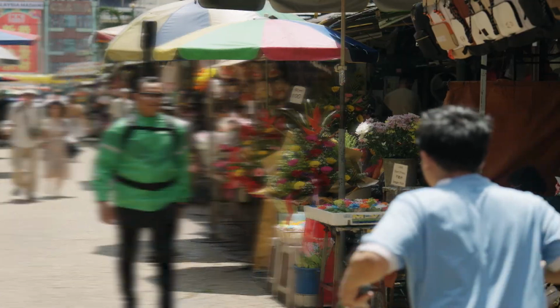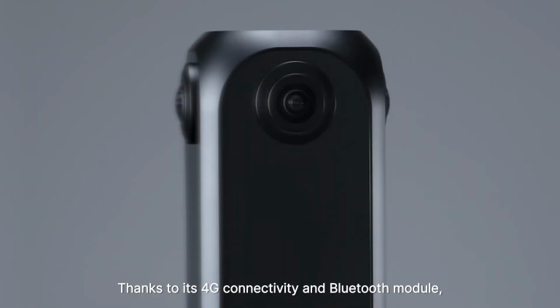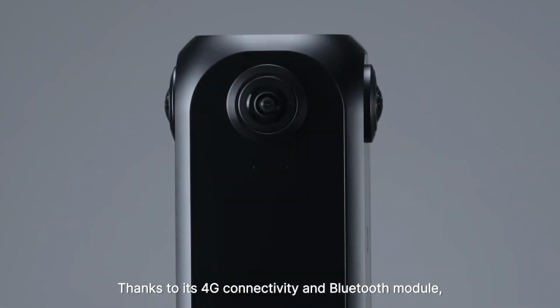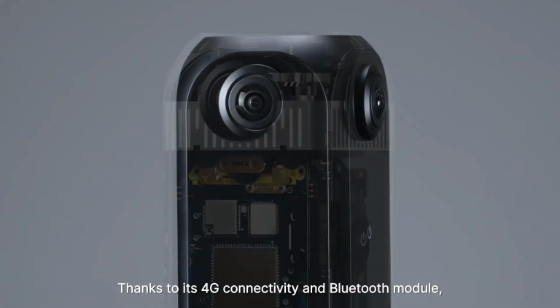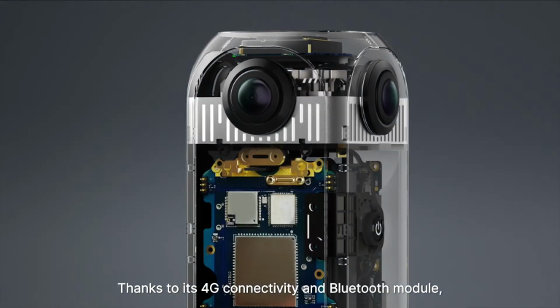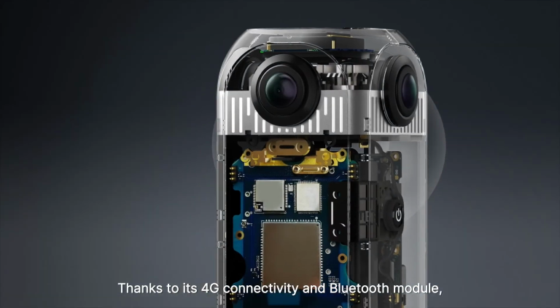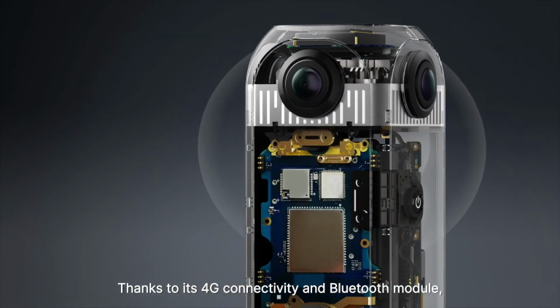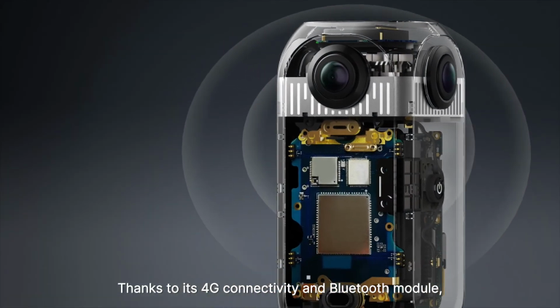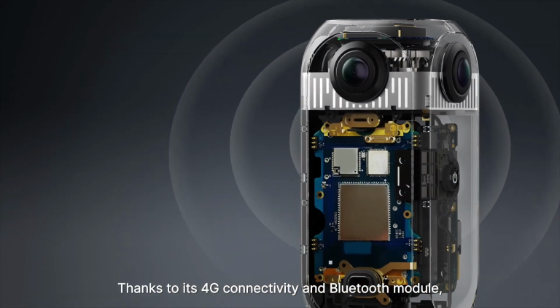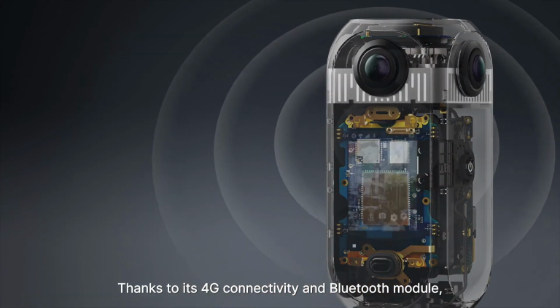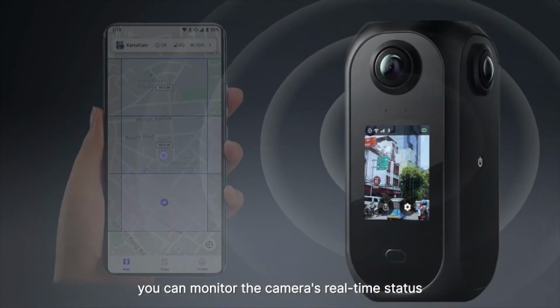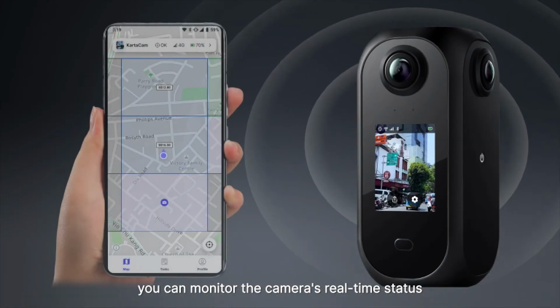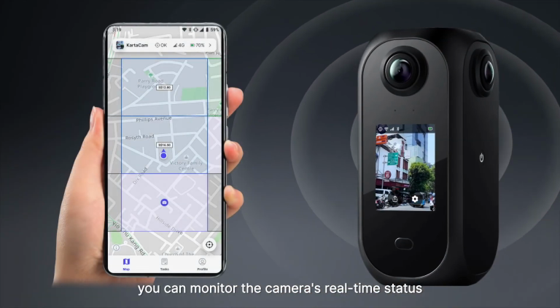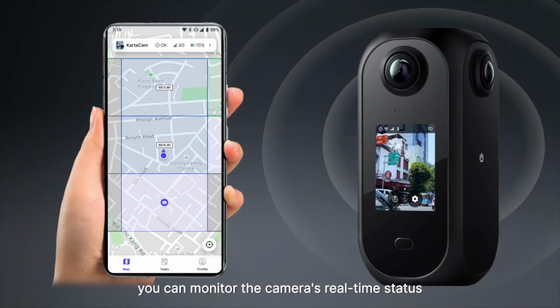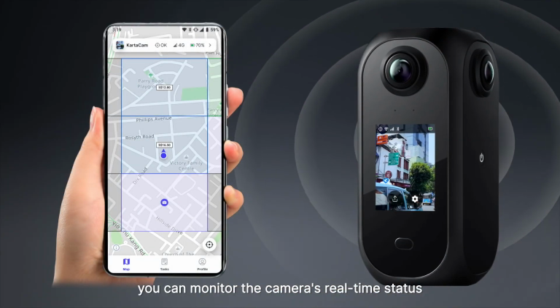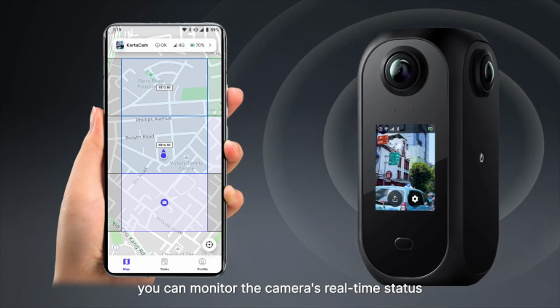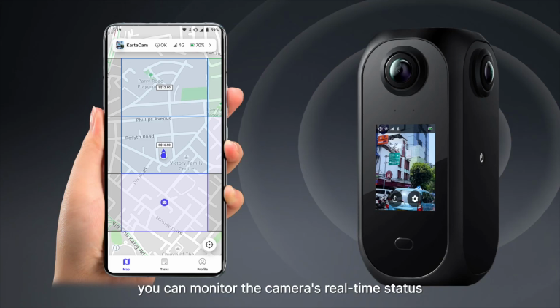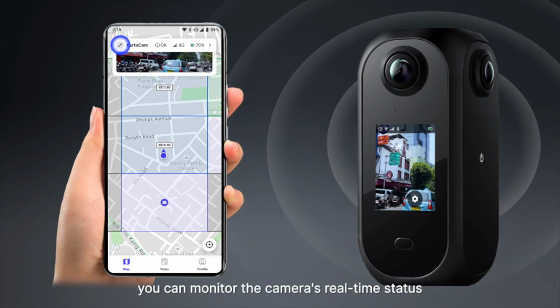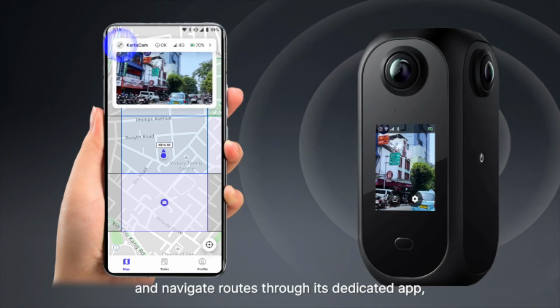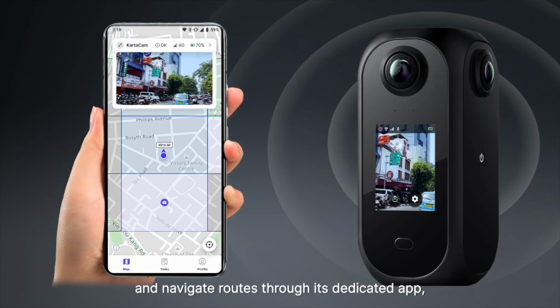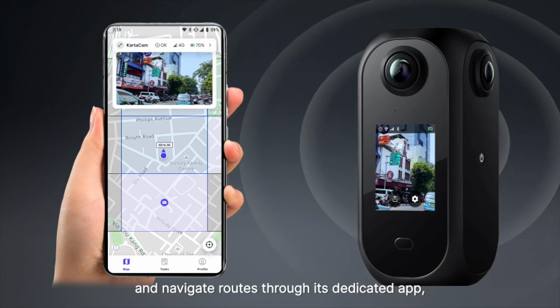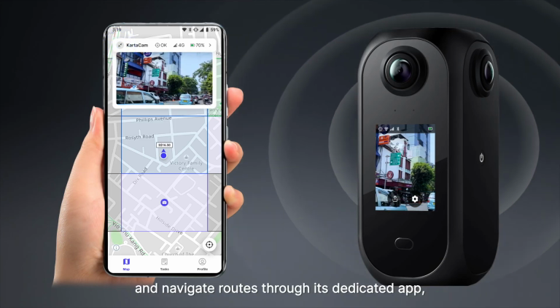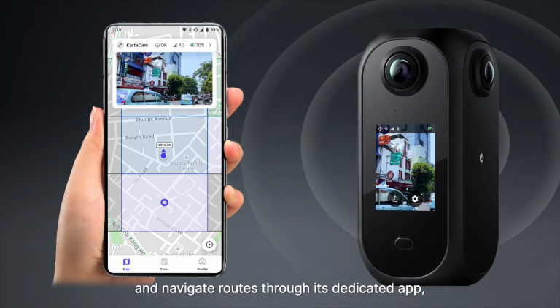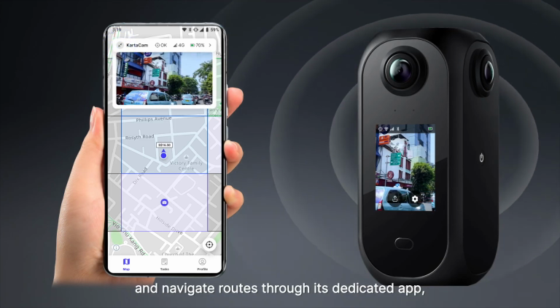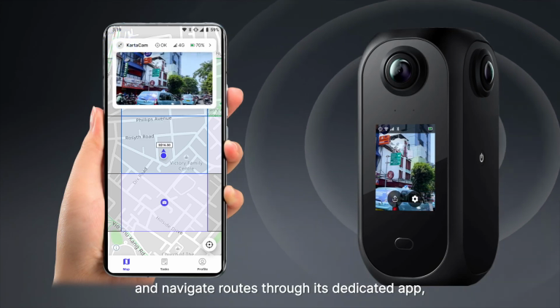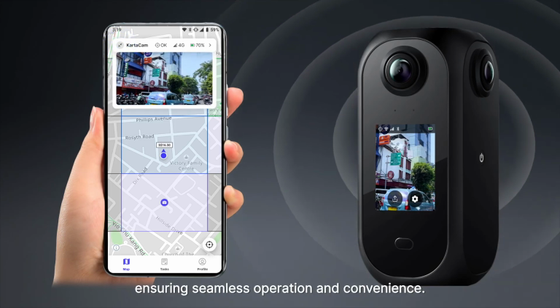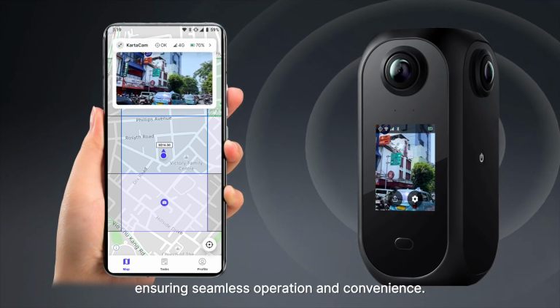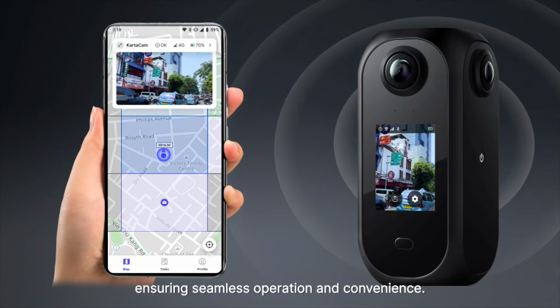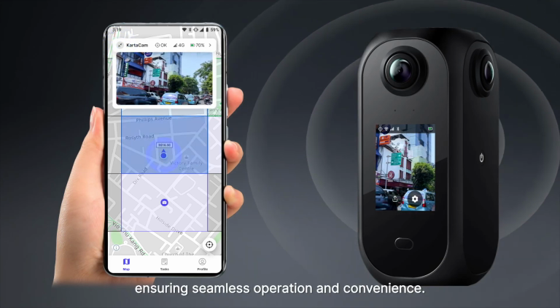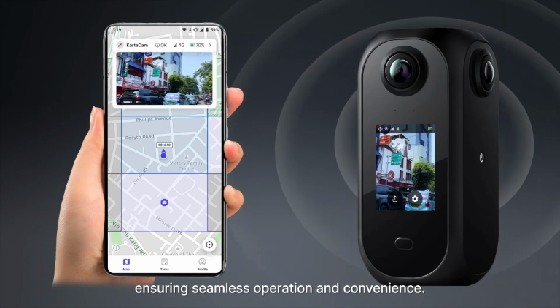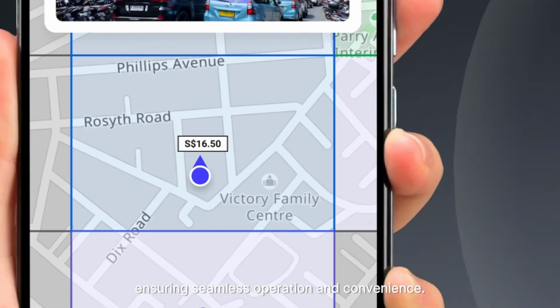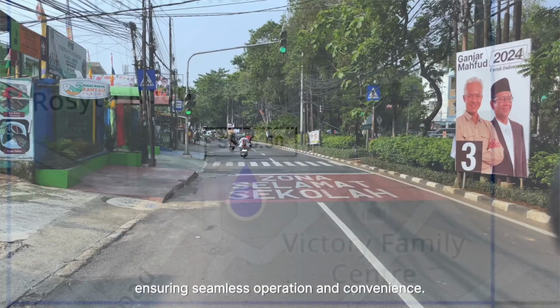Thanks to its 4G connectivity and Bluetooth module, you can monitor the camera's real-time status and navigate roads through its dedicated app, ensuring seamless operation and convenience.